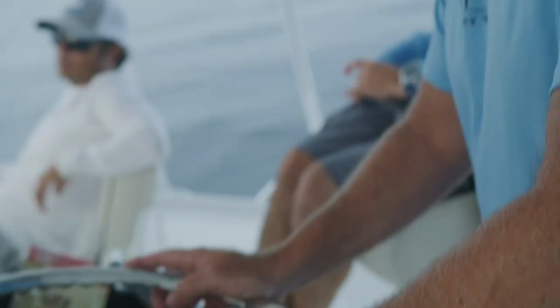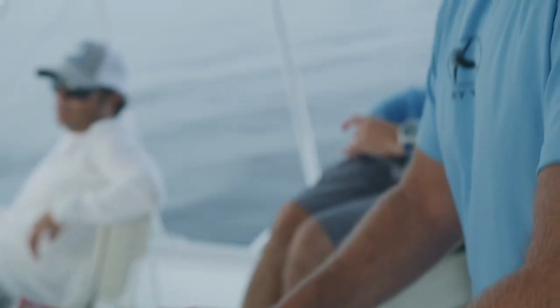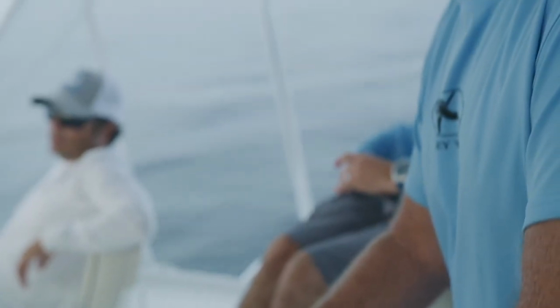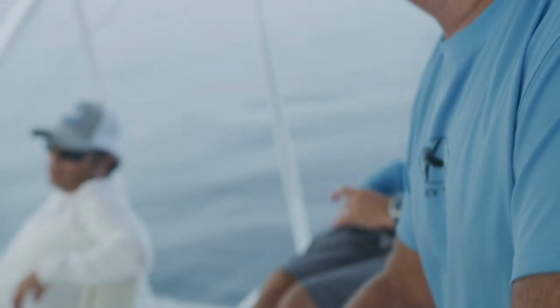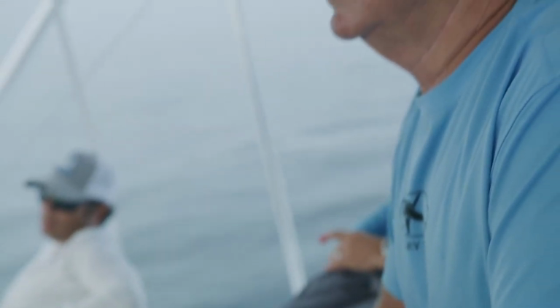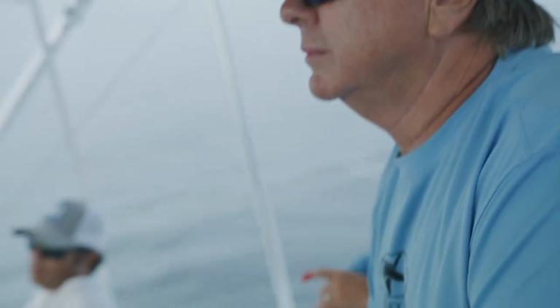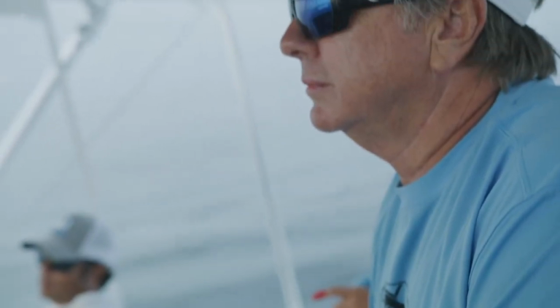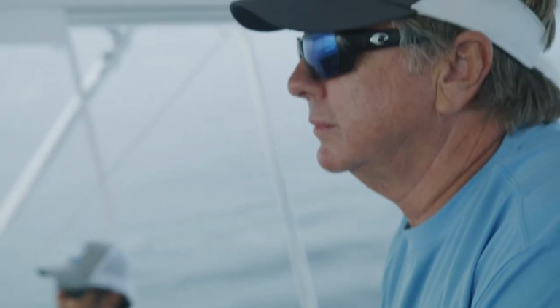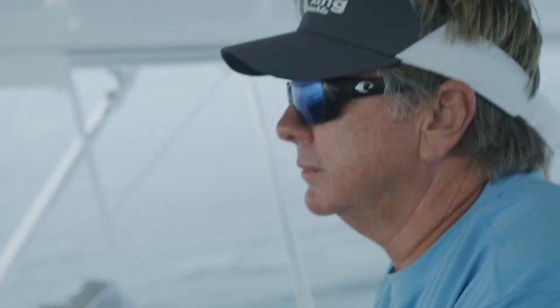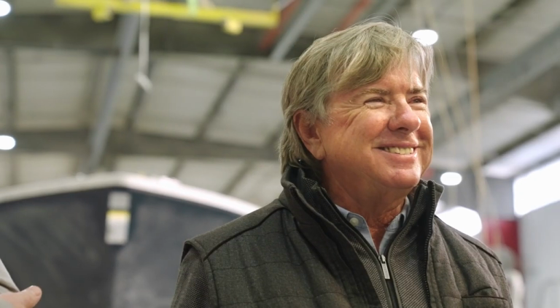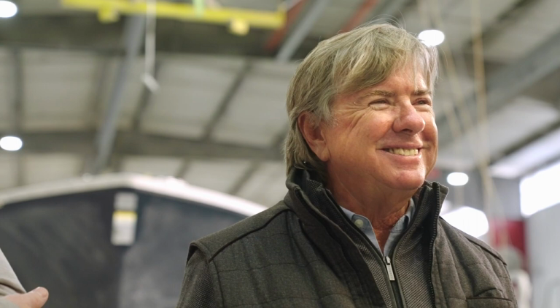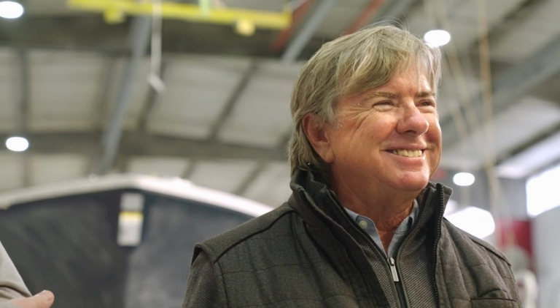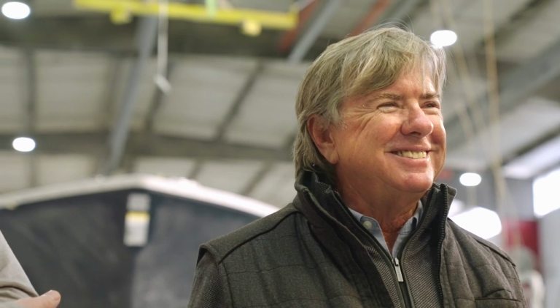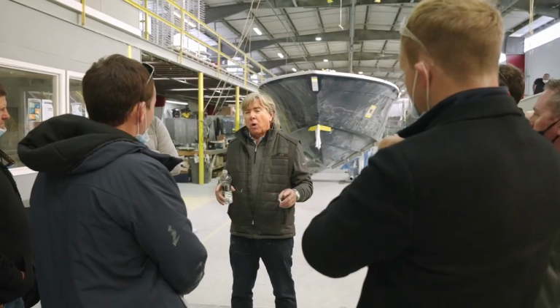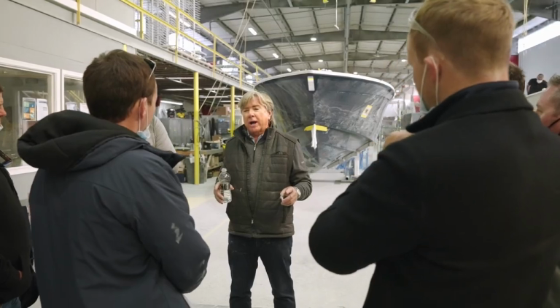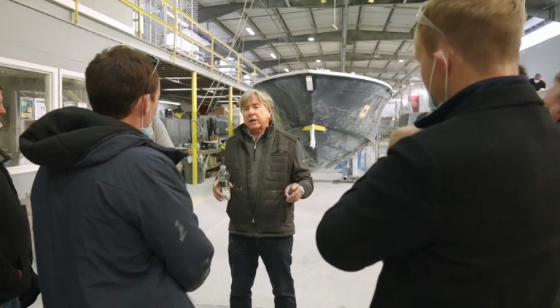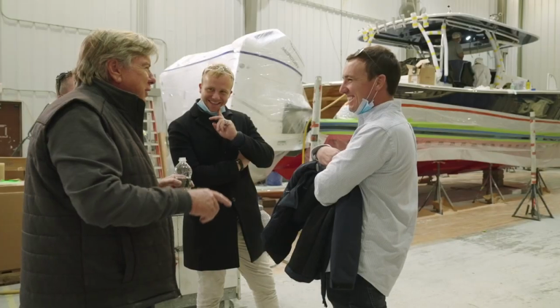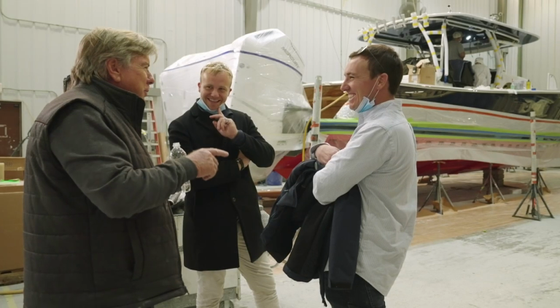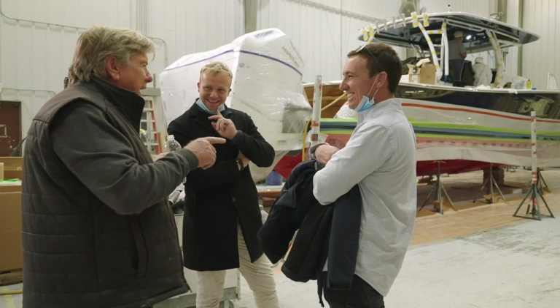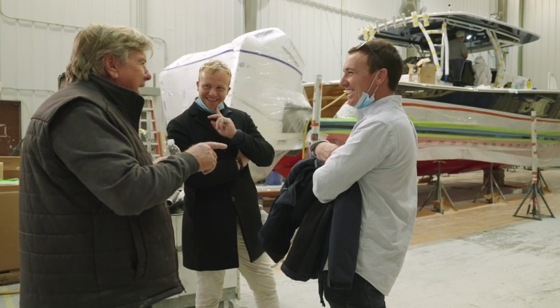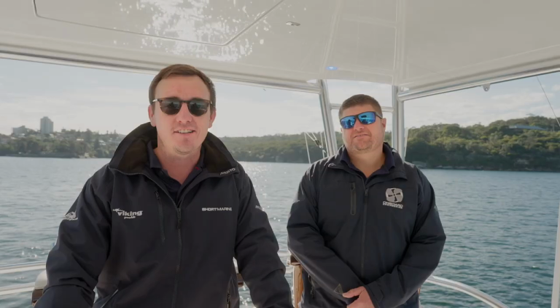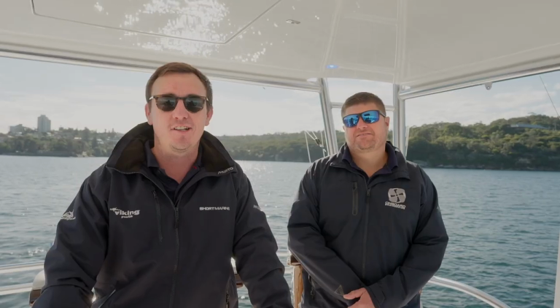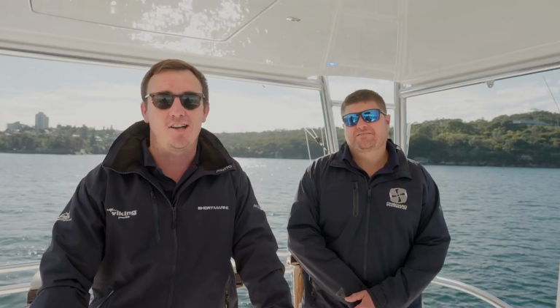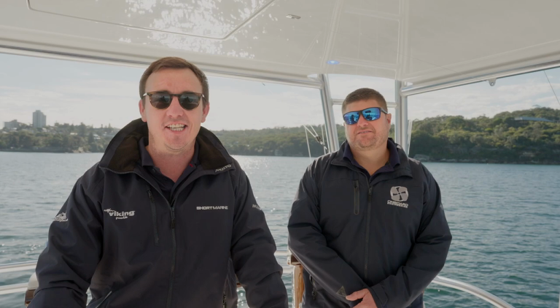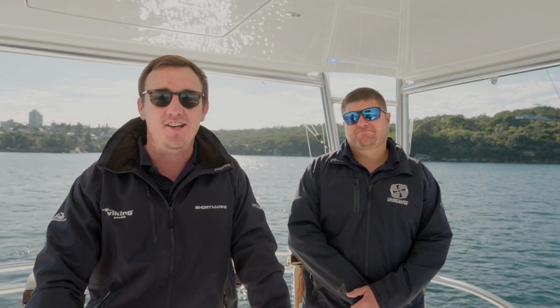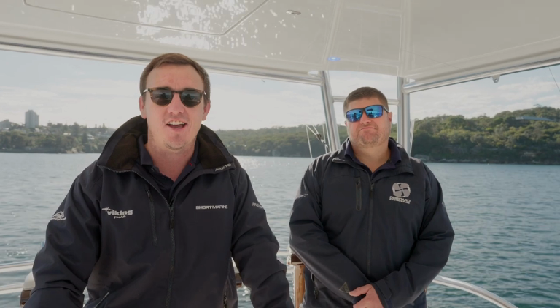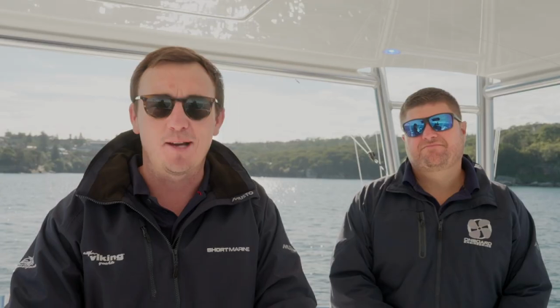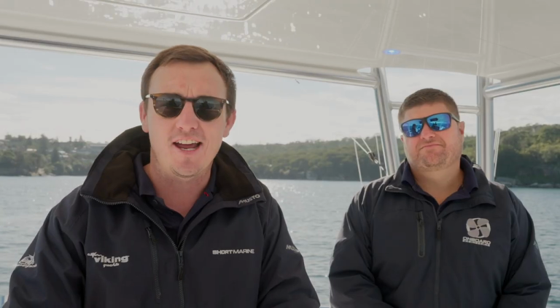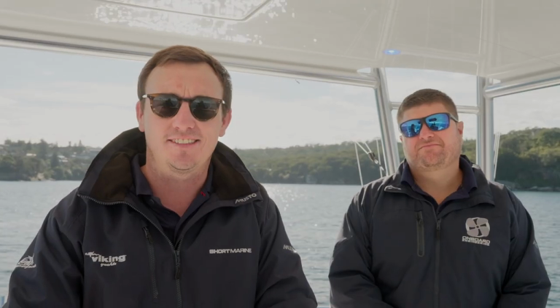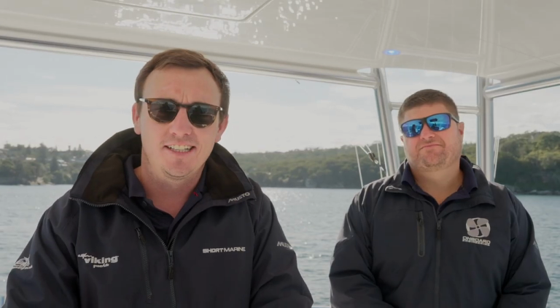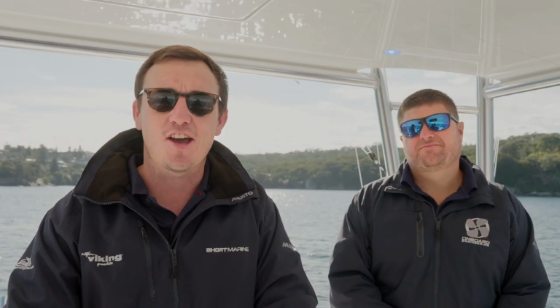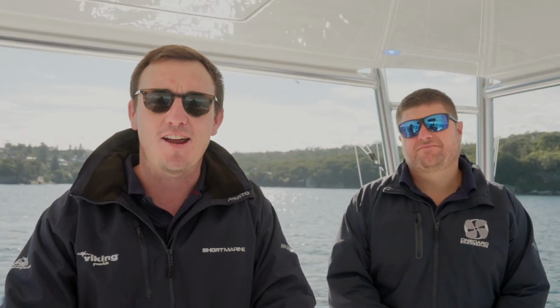Their saying is to build a better boat every day, and that's certainly what the Healeys and Viking Yachts are doing. You've got to see and feel and ride these things yourself — so come on down and let's go for a run.